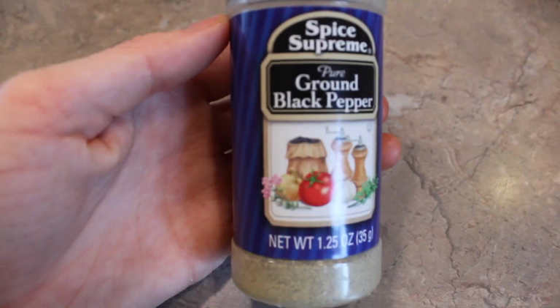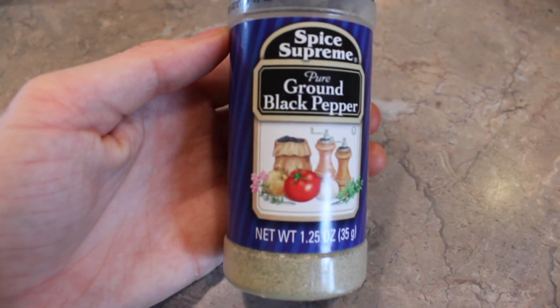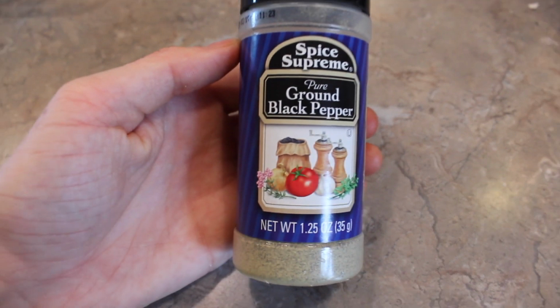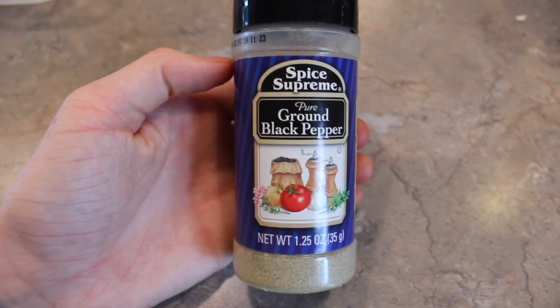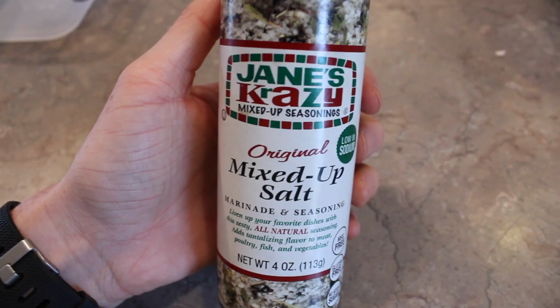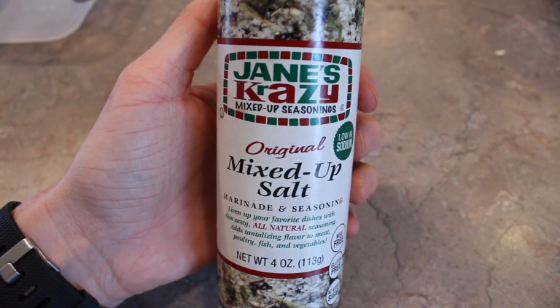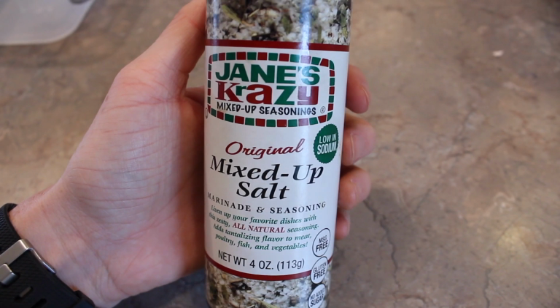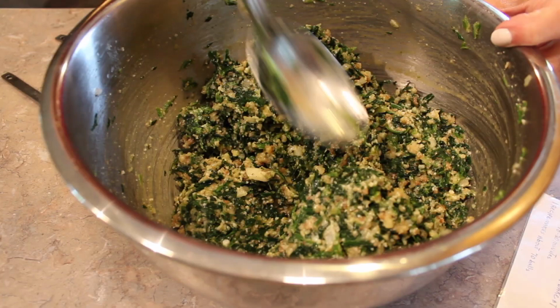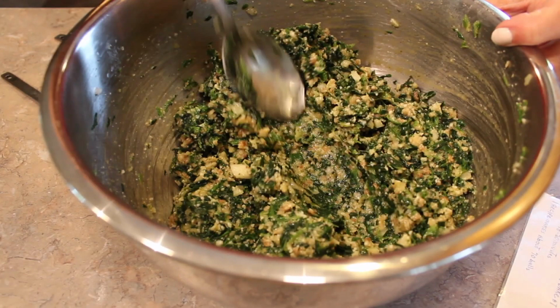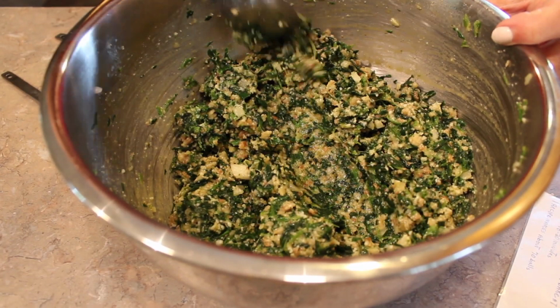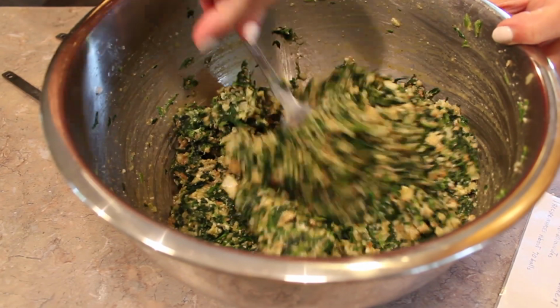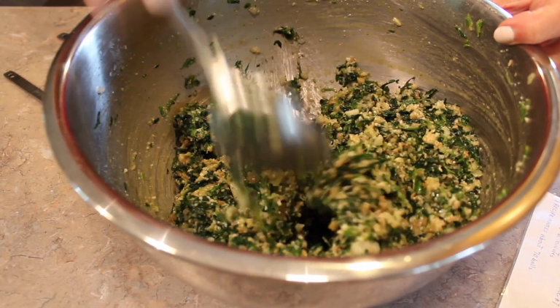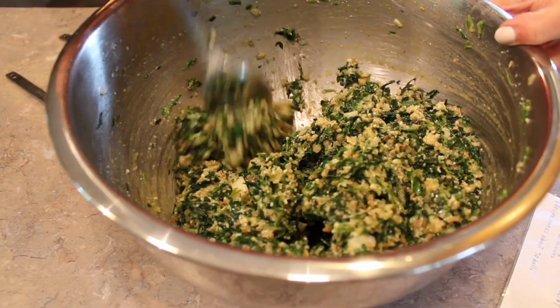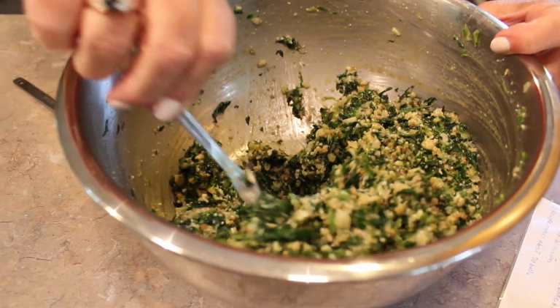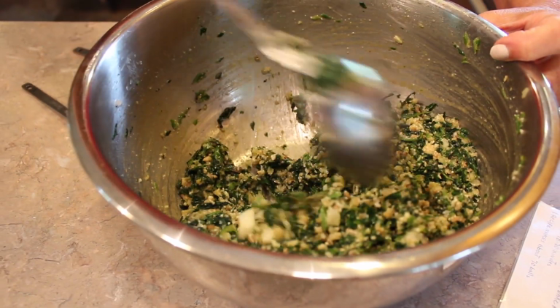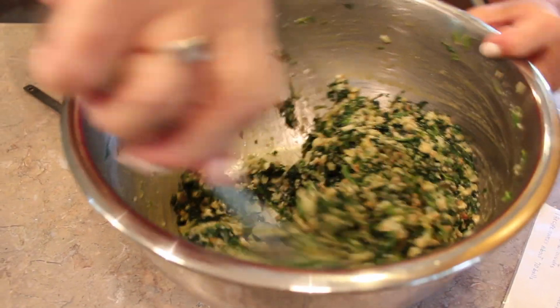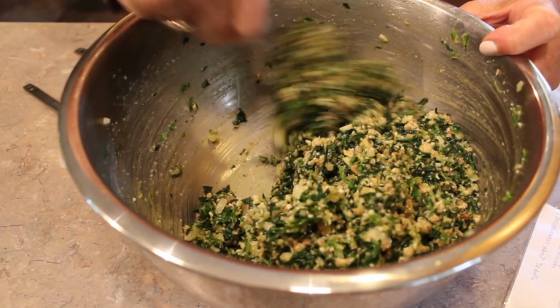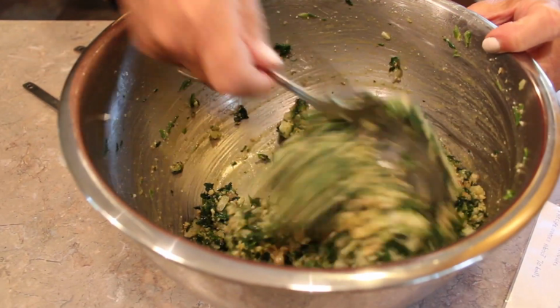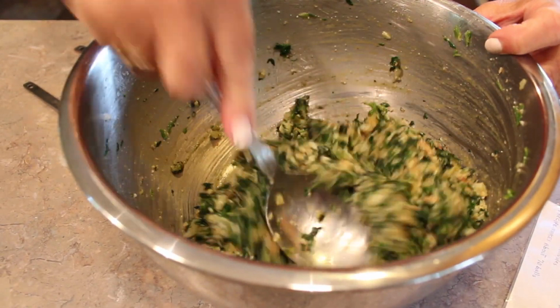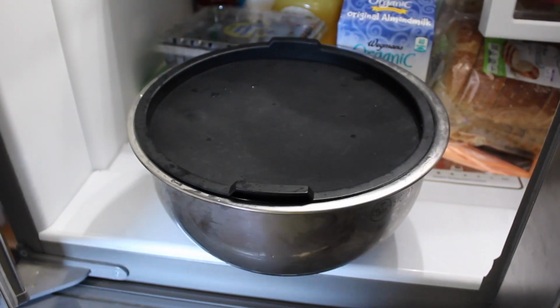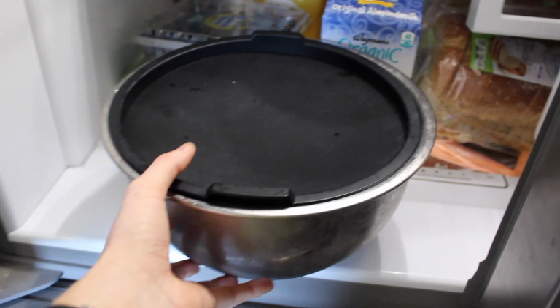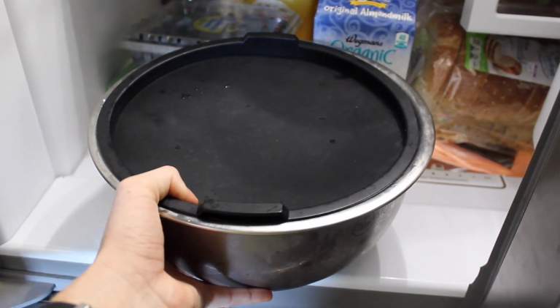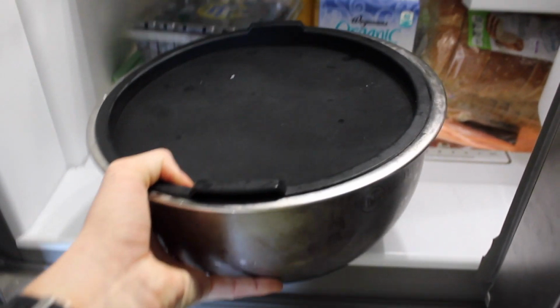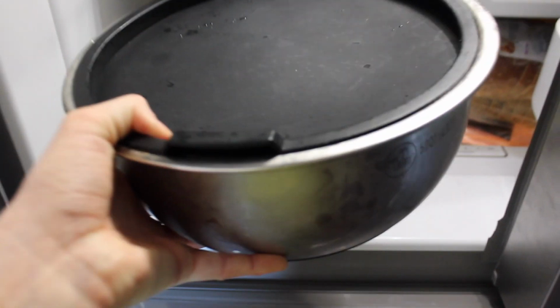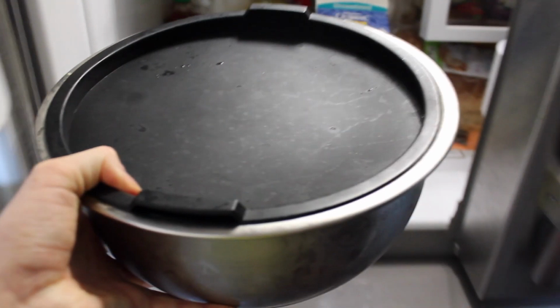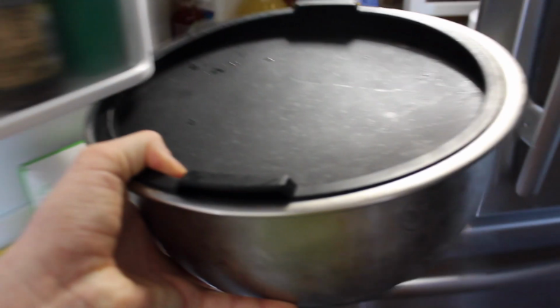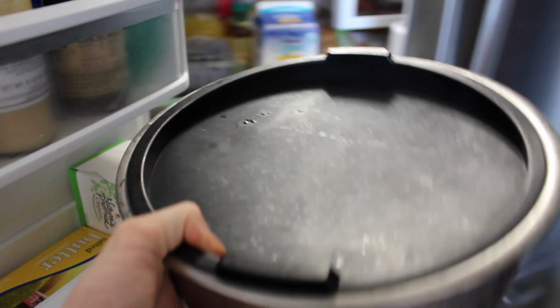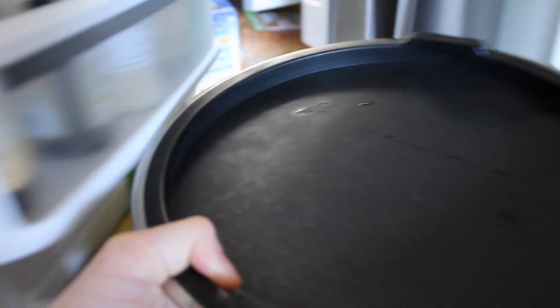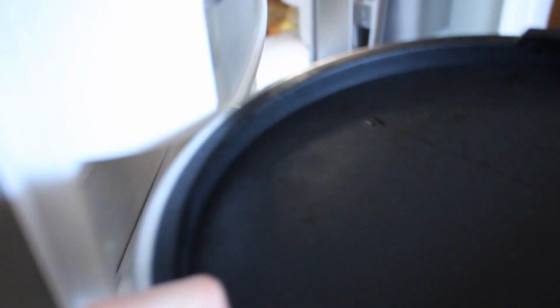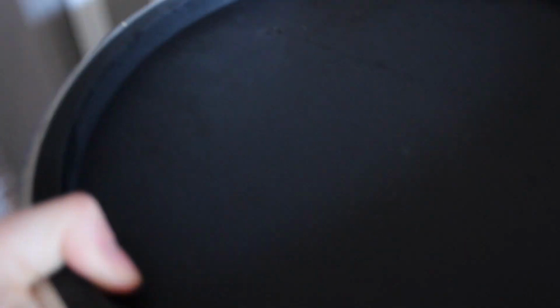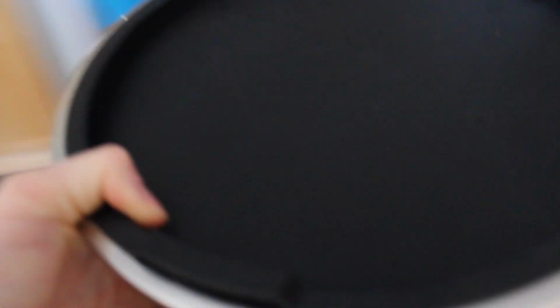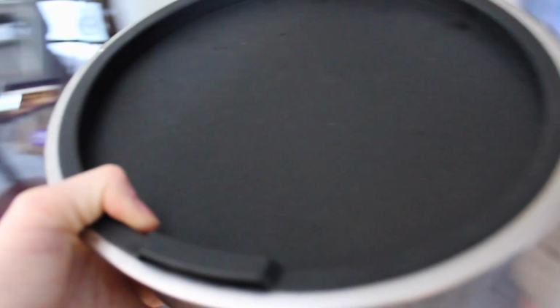Right now we are just using thyme, pepper, and salt. We're going to mix up all the ingredients and then we are going to let it chill overnight in the refrigerator, not the freezer.